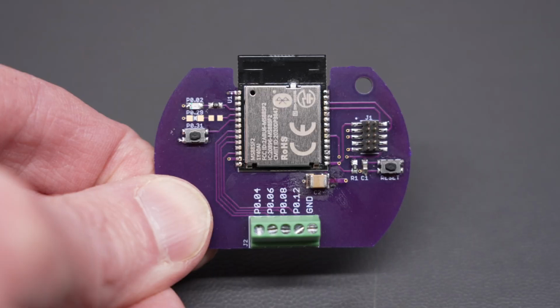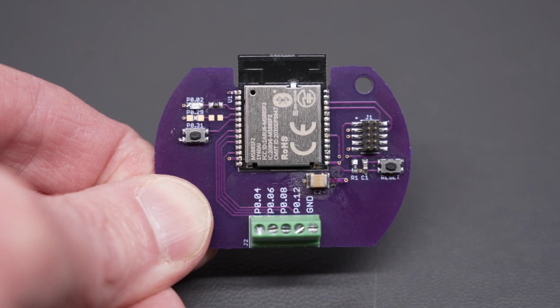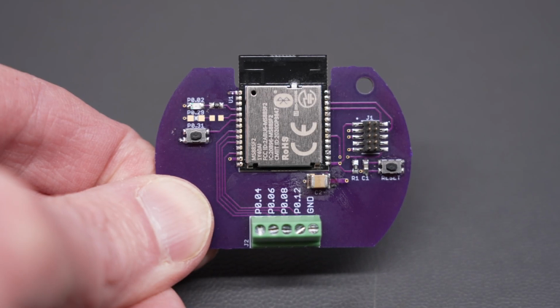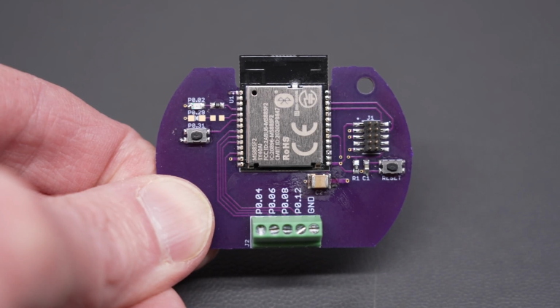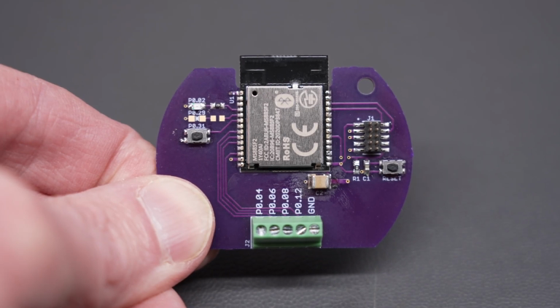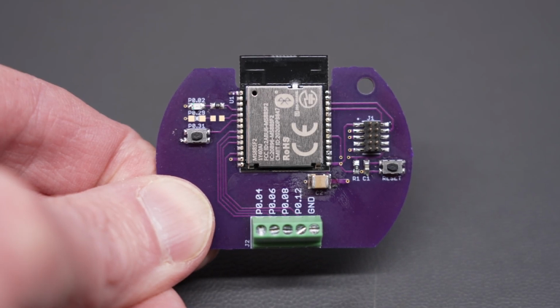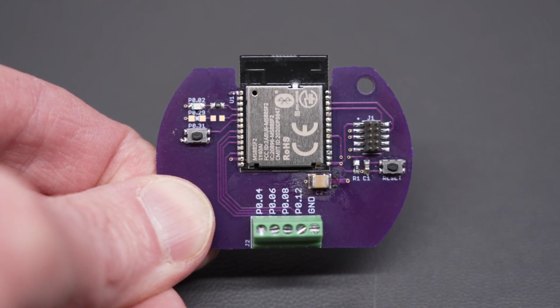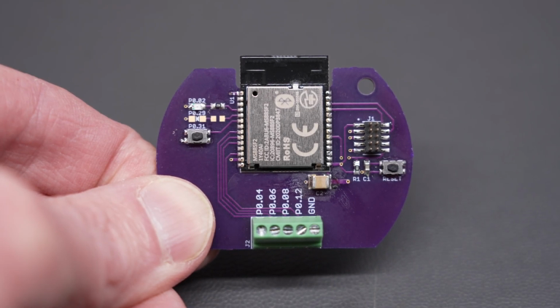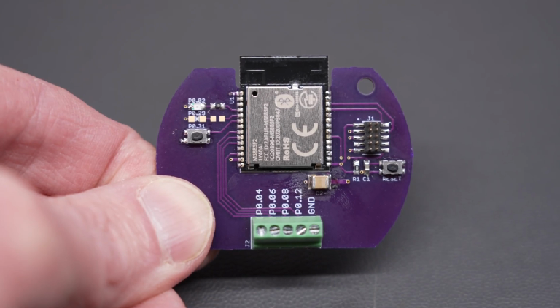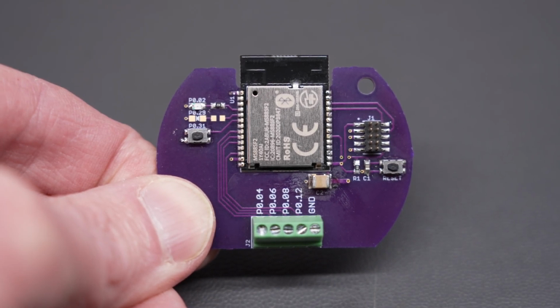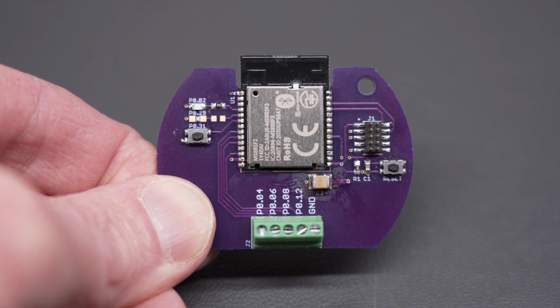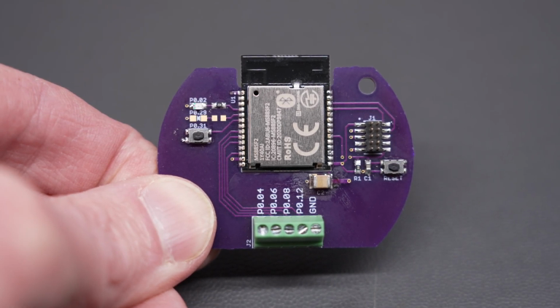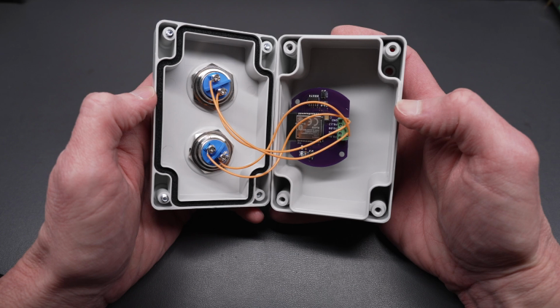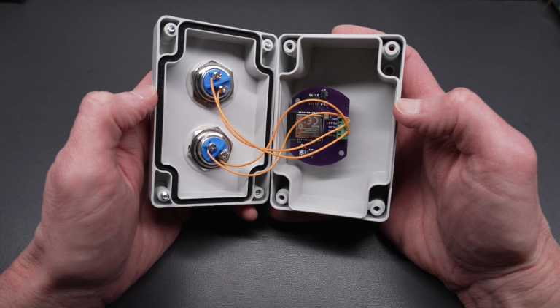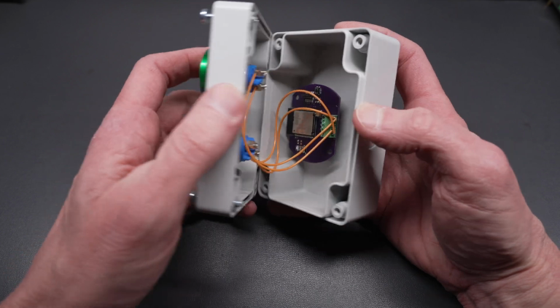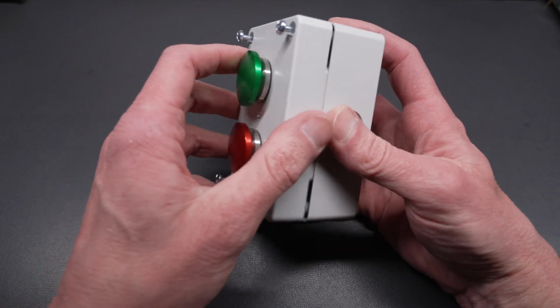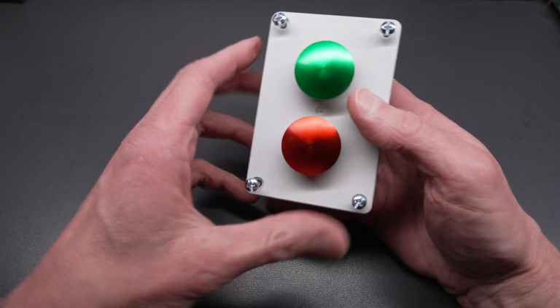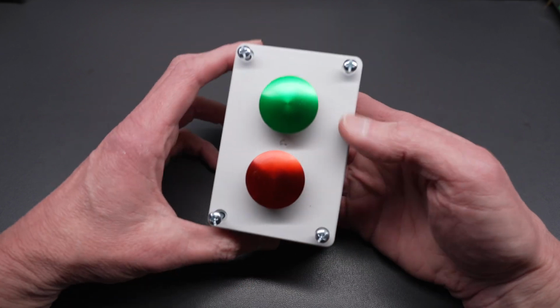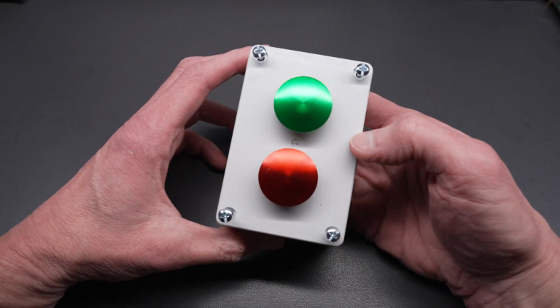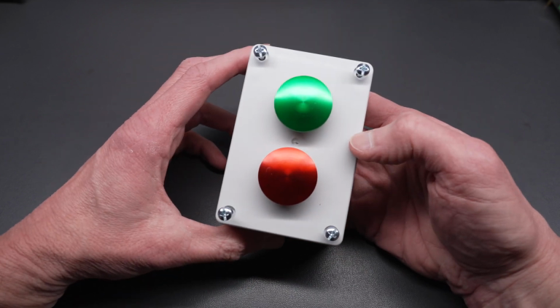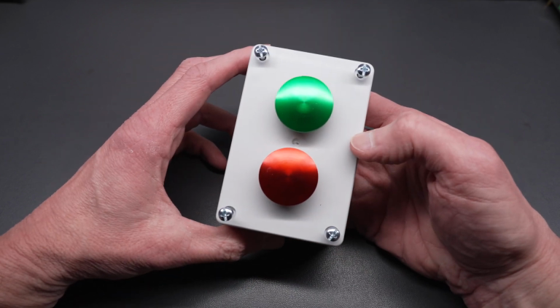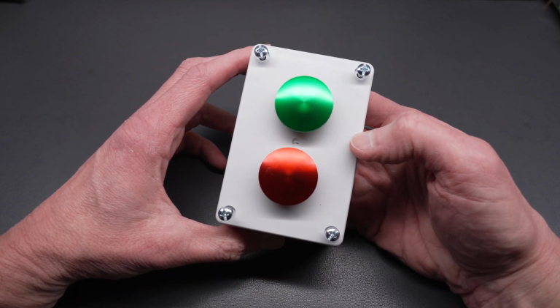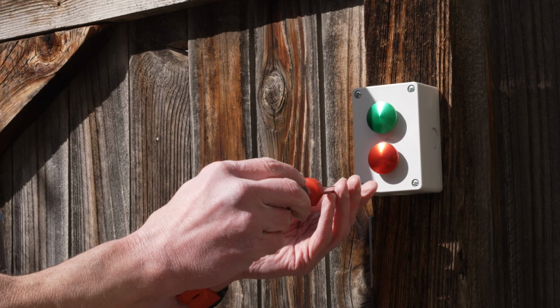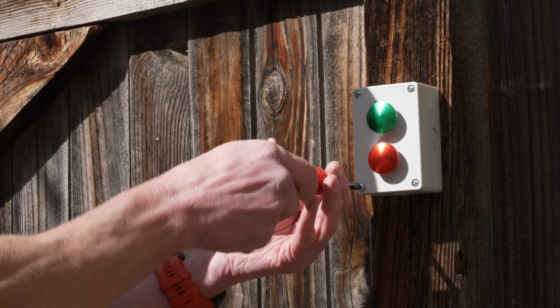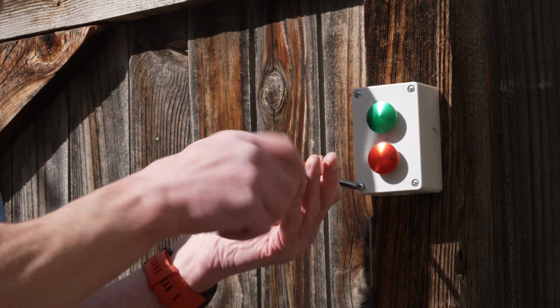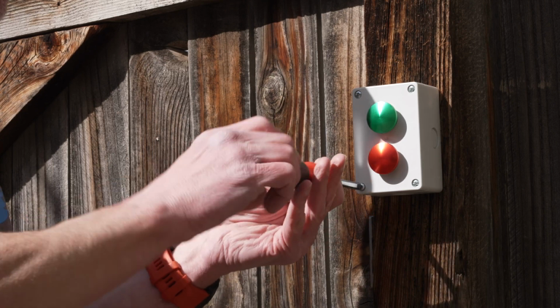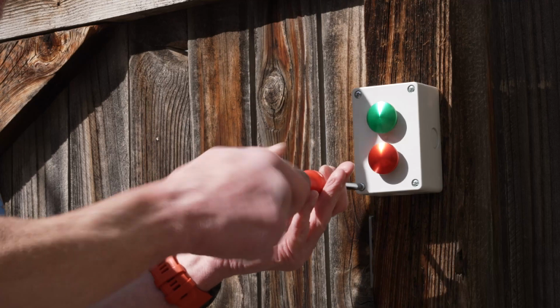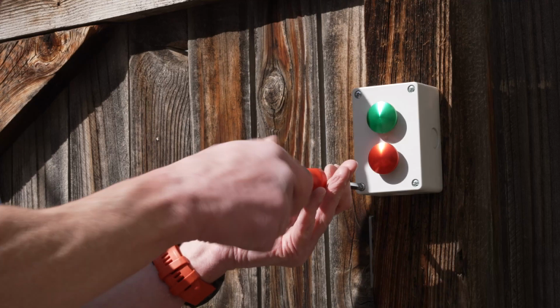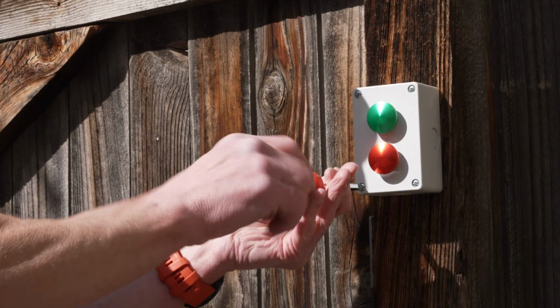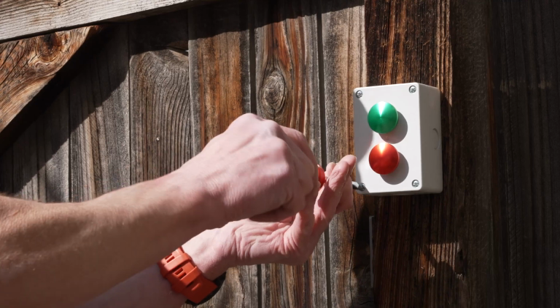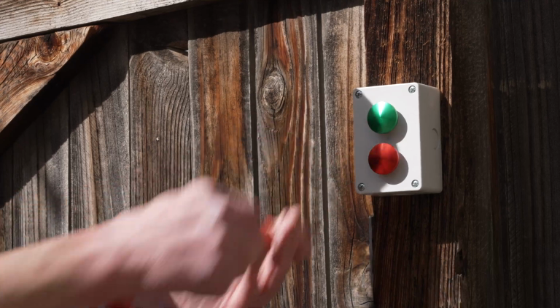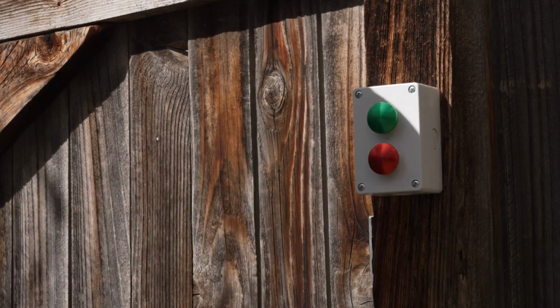To do this, I designed and built a battery-powered wireless Zigbee transmitter. I connected it to two almost waterproof buttons, put them inside a waterproof box, and then mounted the waterproof box to a fence post just inside my gate.